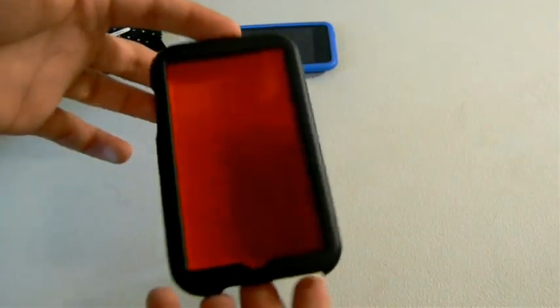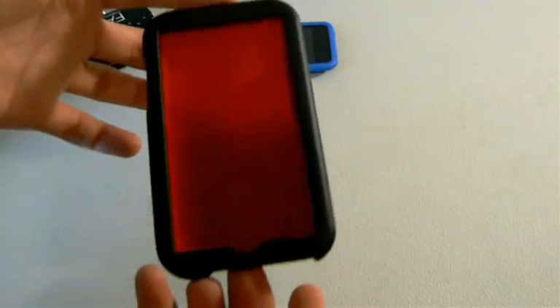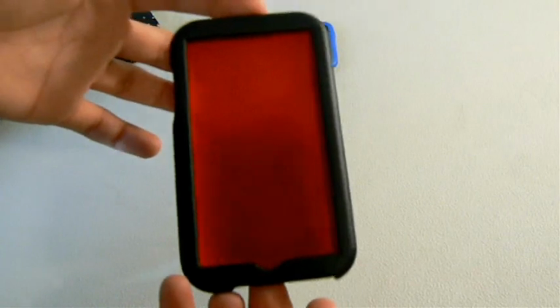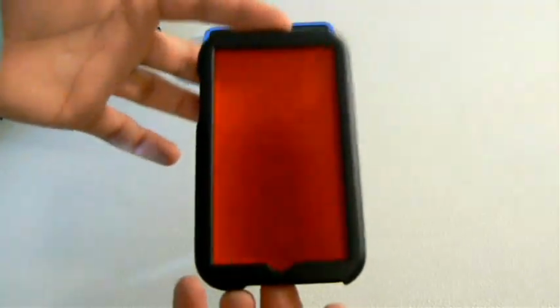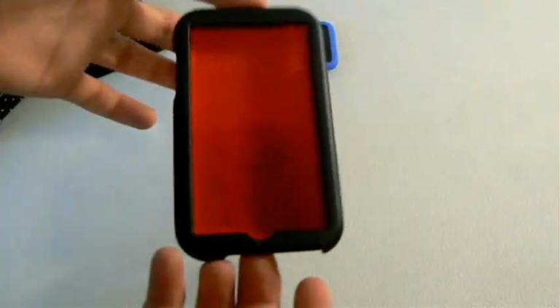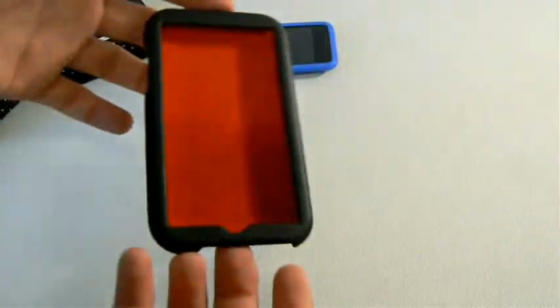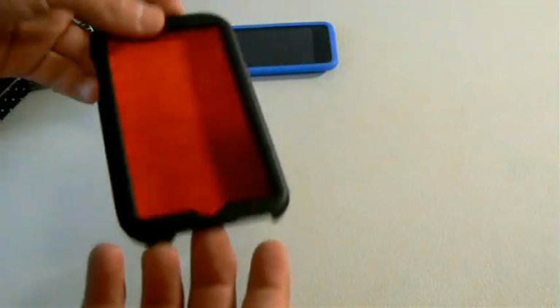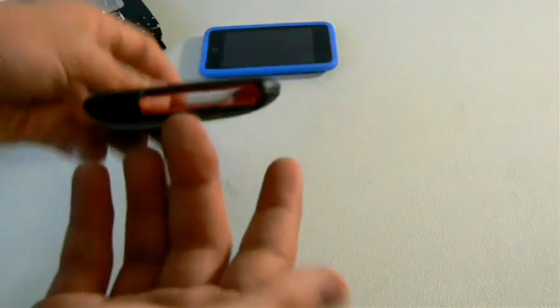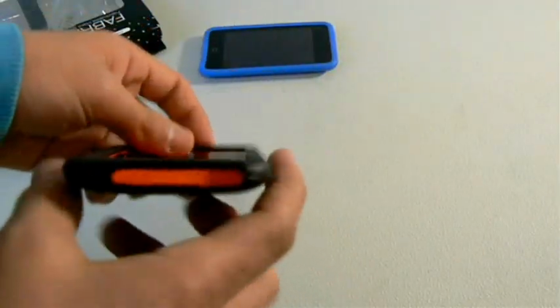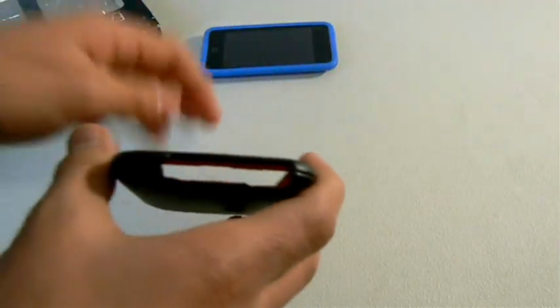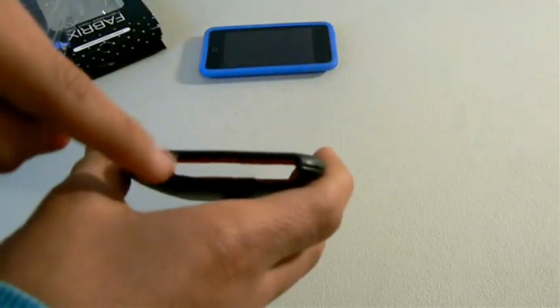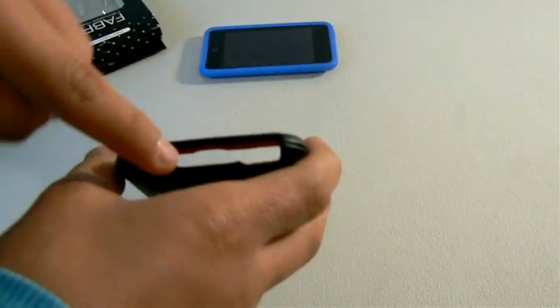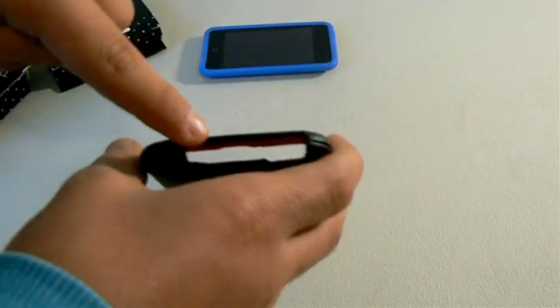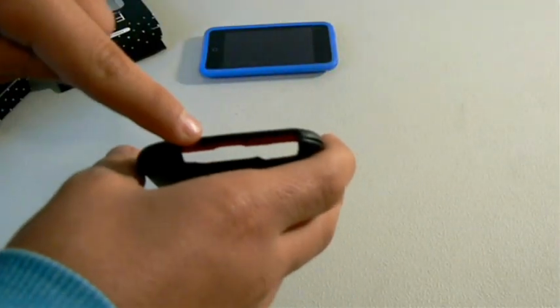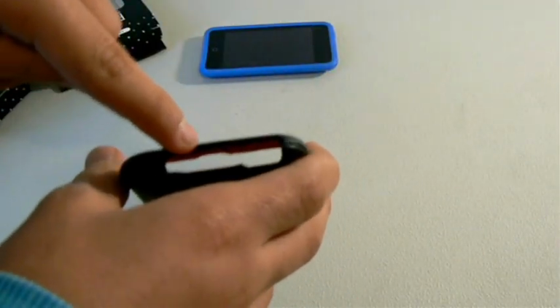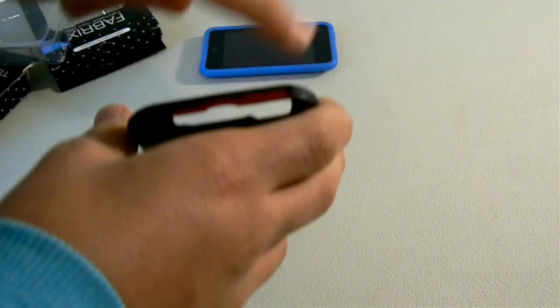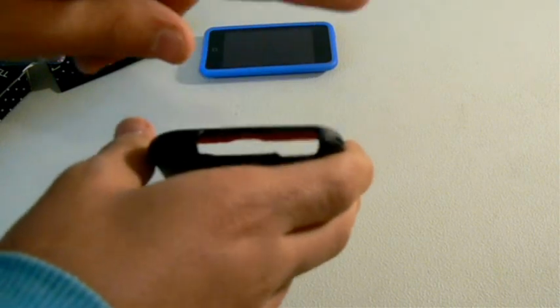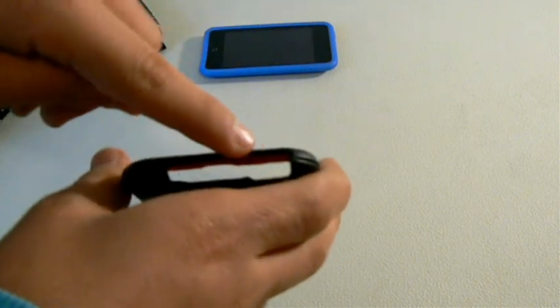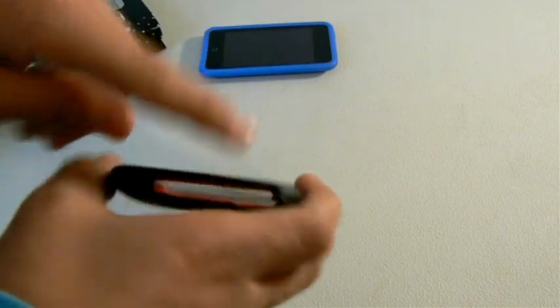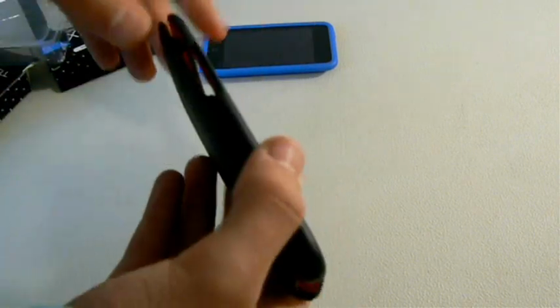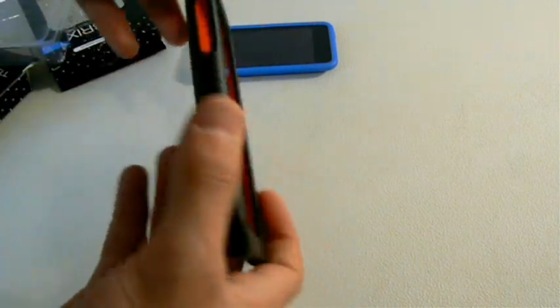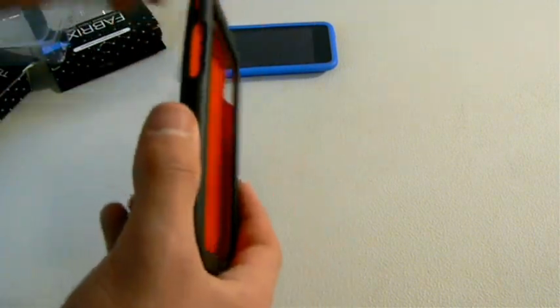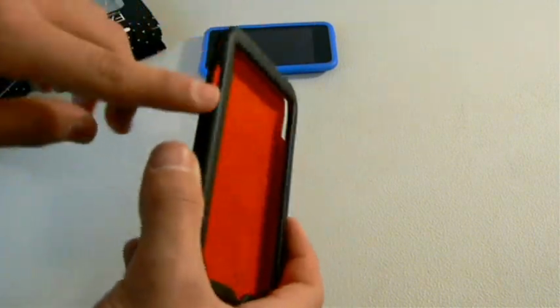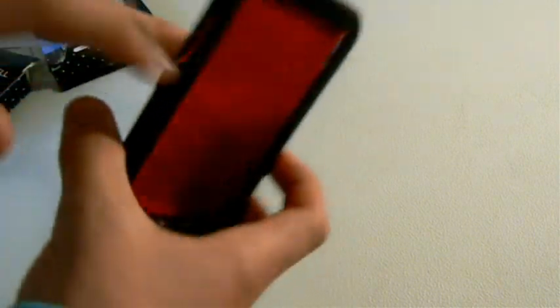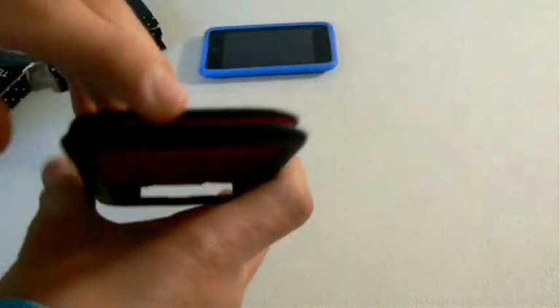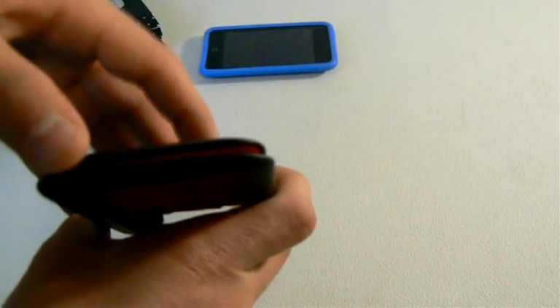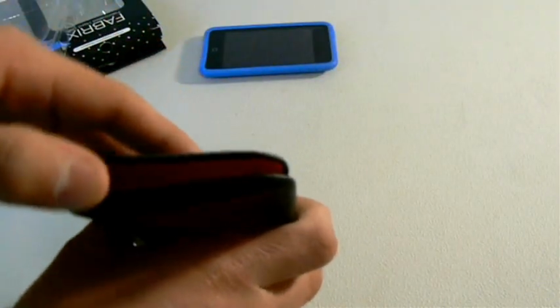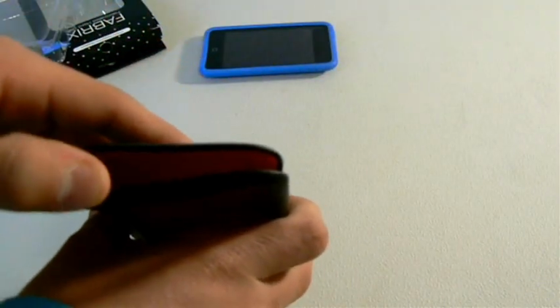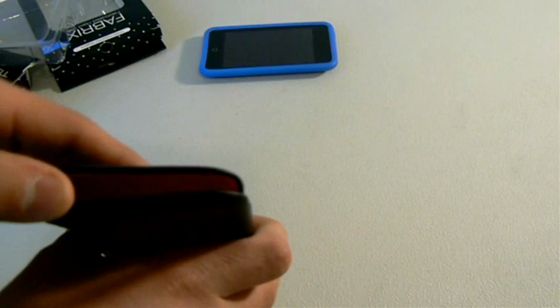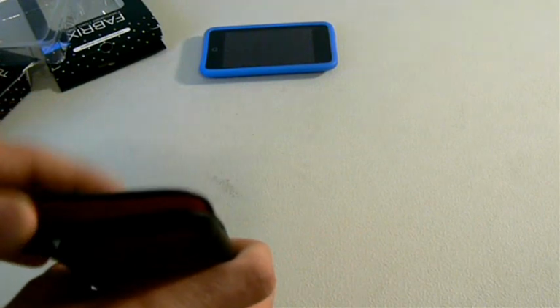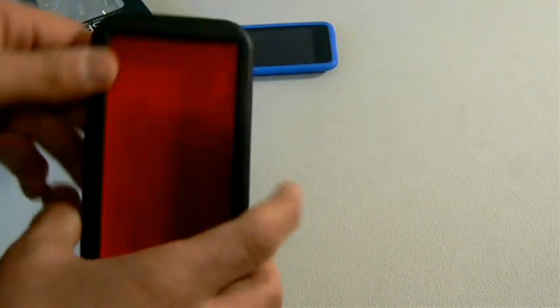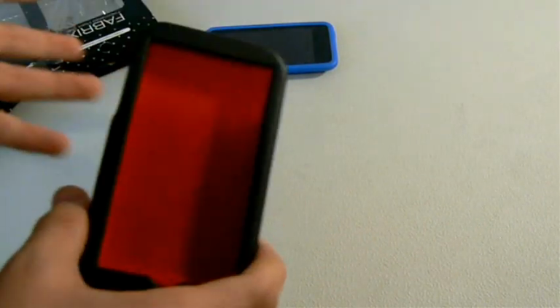It says it has complete access to all of the ports, so let's take a look. It has the port for charging, port for your headphones, the volume control, and the top one for your hold button, and to slide your iPod in.